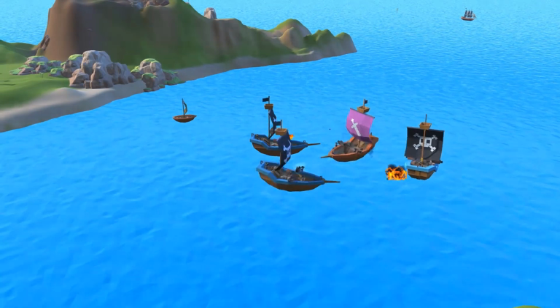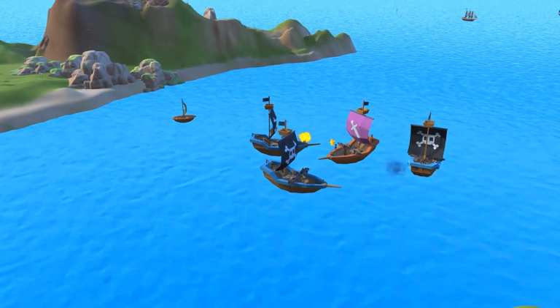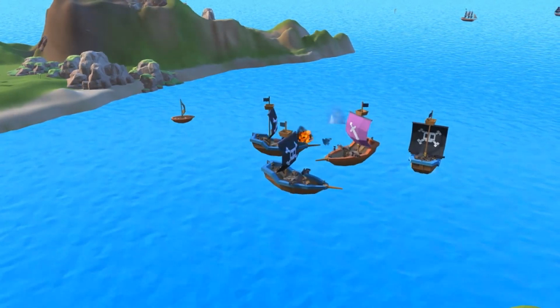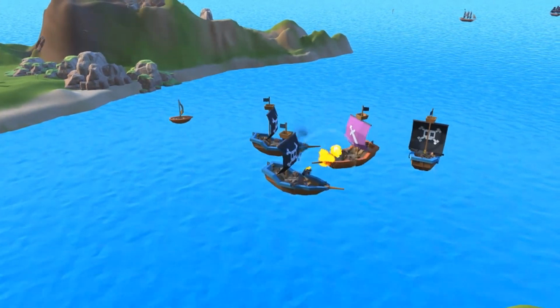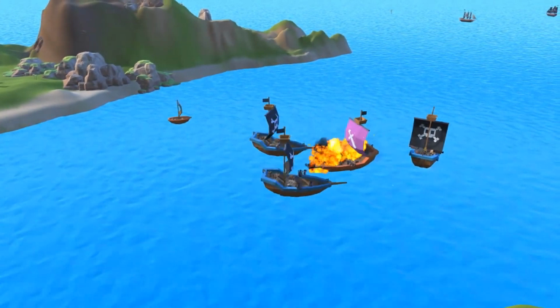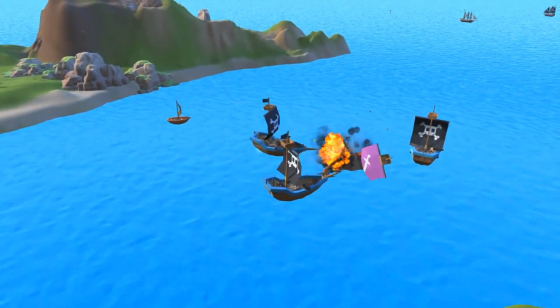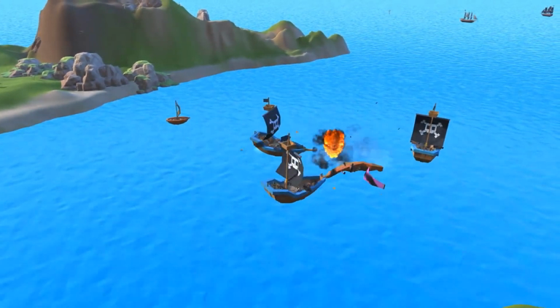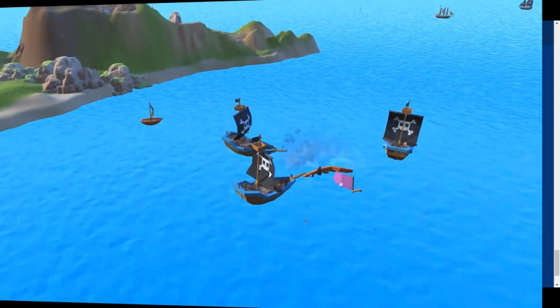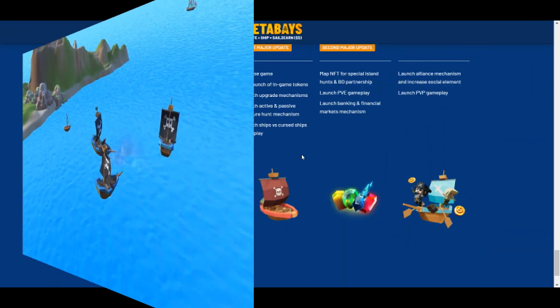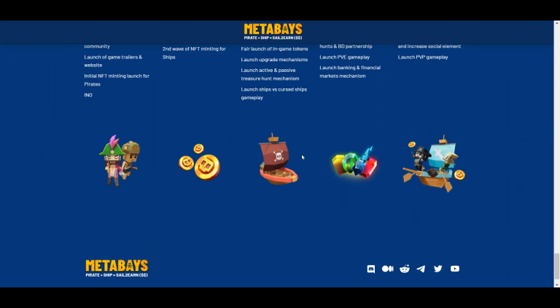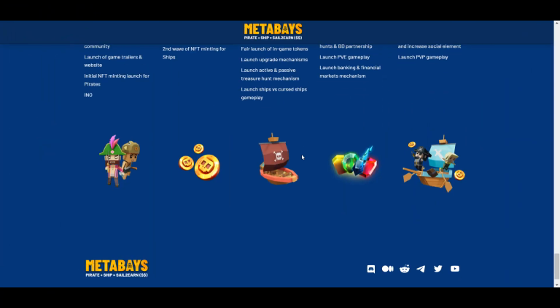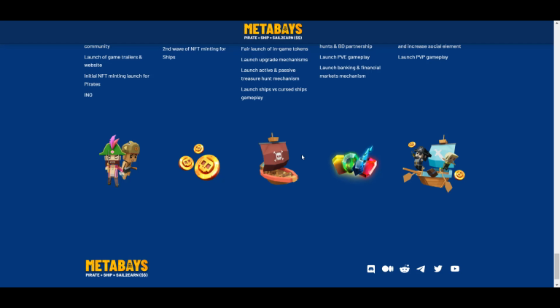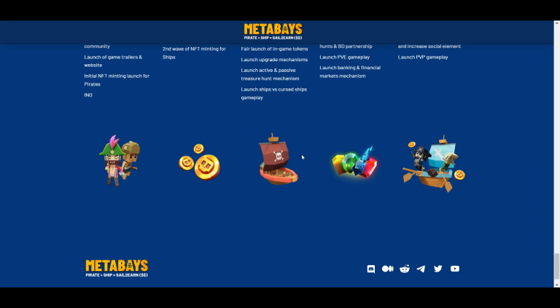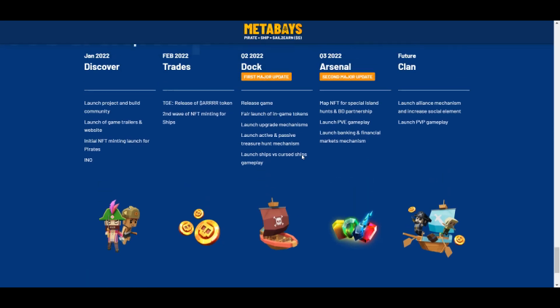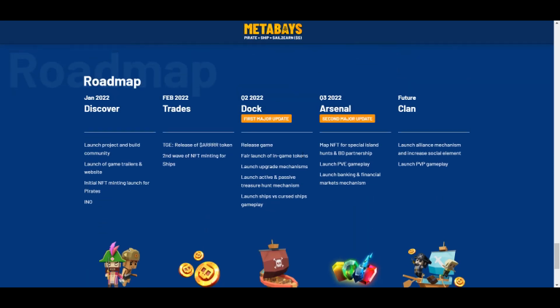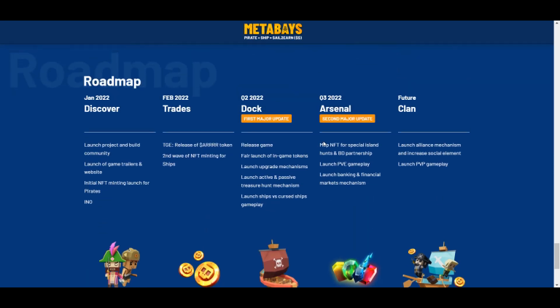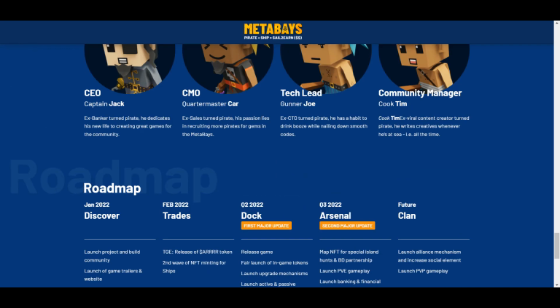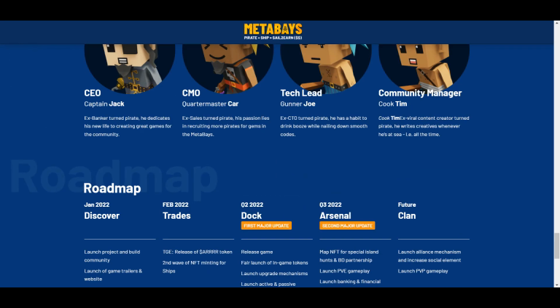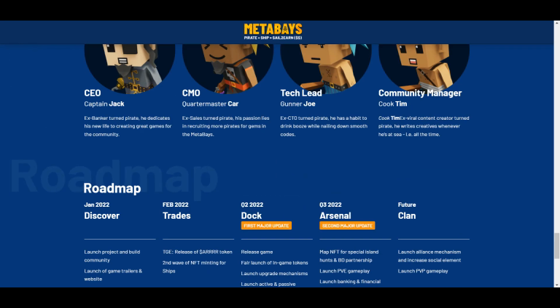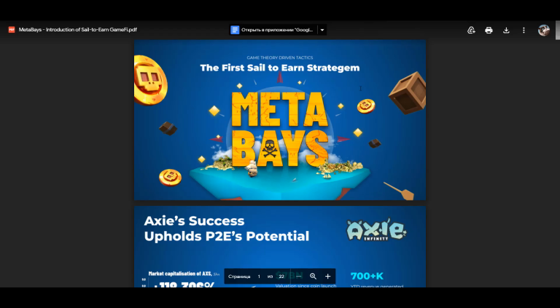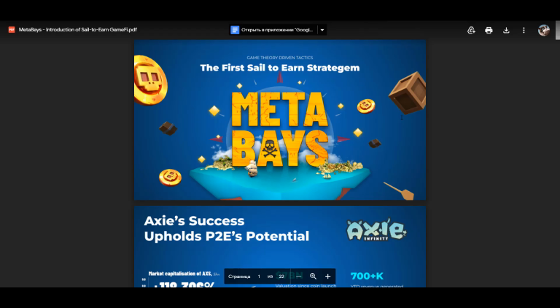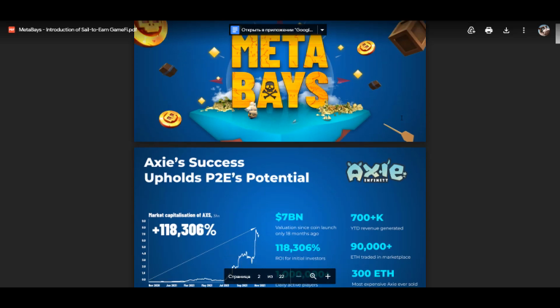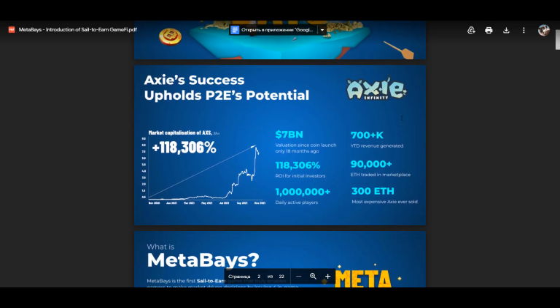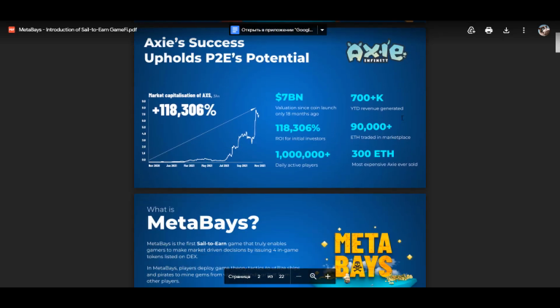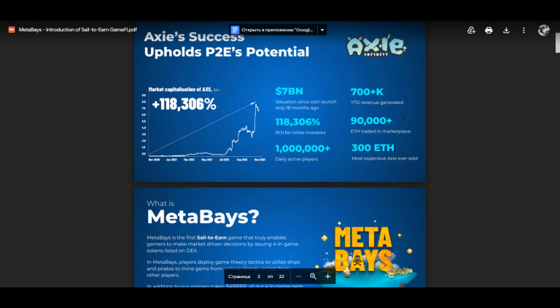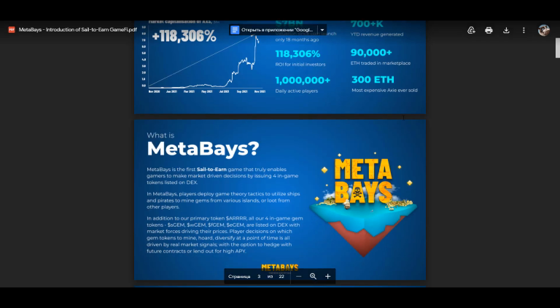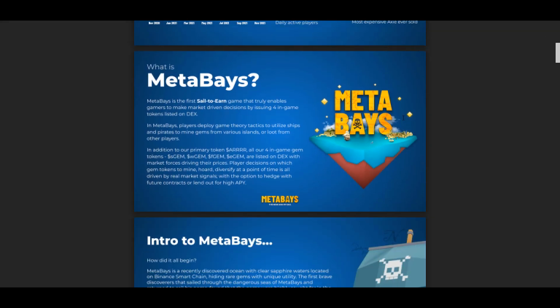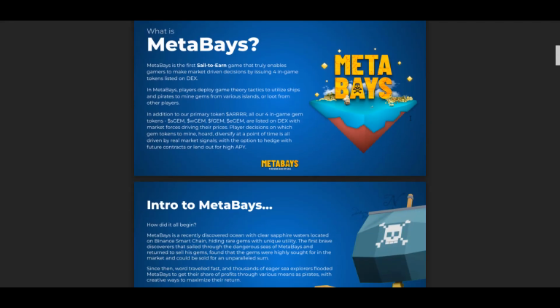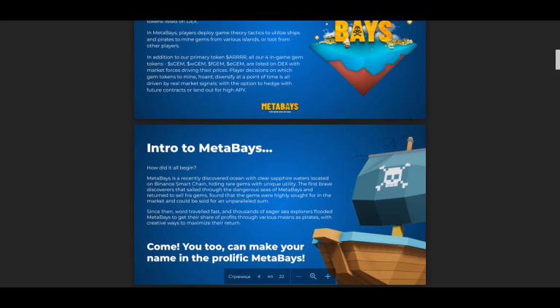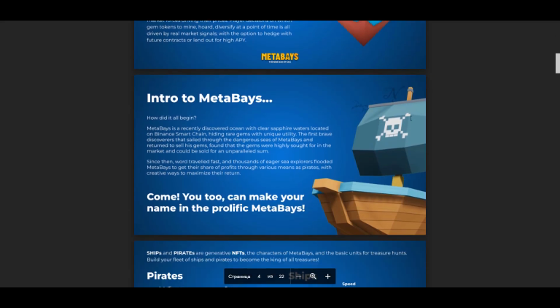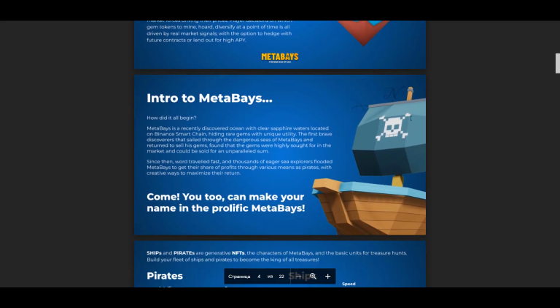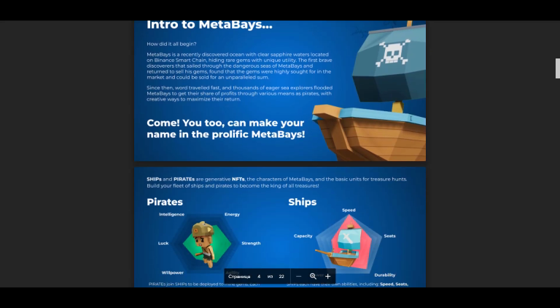As for ships, each ship has its own abilities, including speed, capacity, durability, and power. This affects a ship's ability to carry pirates and gems on voyages, and depending on which ship you have, increases your chances of winning battles.